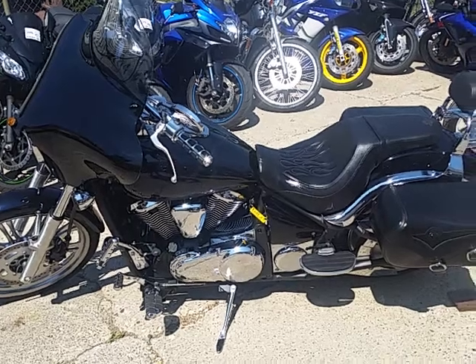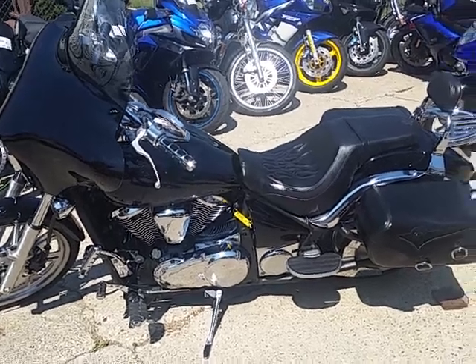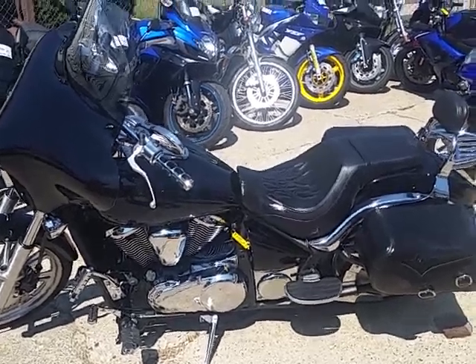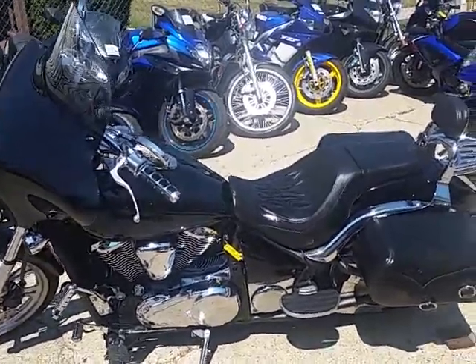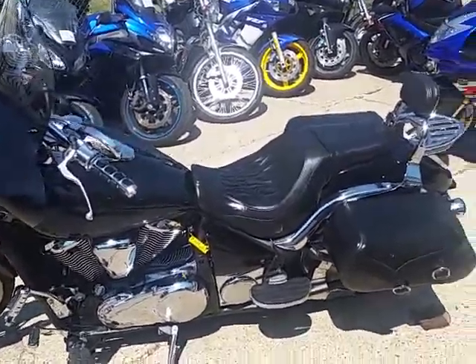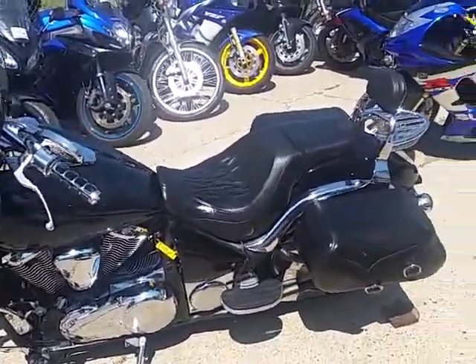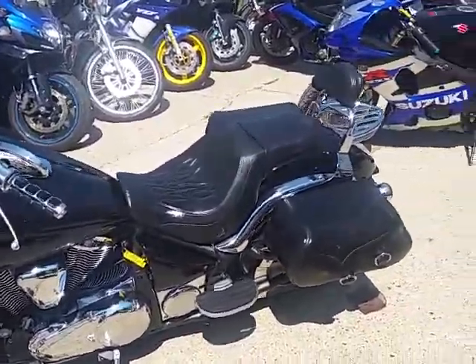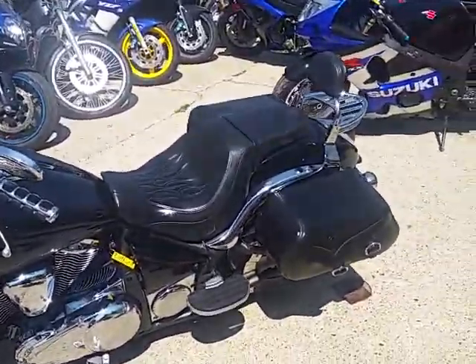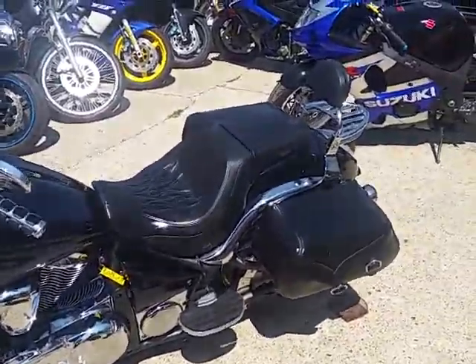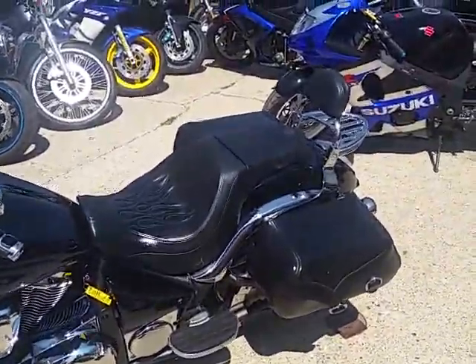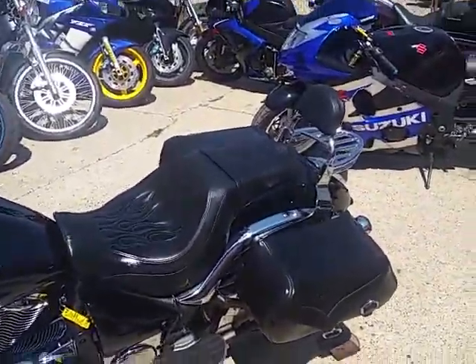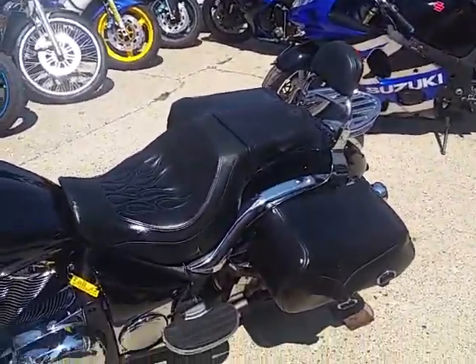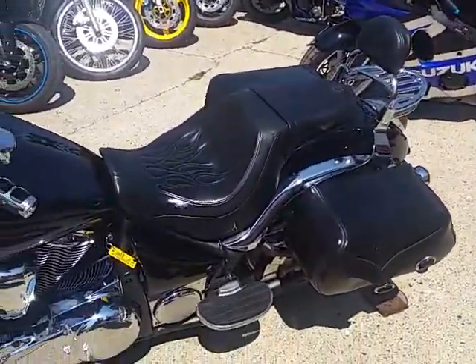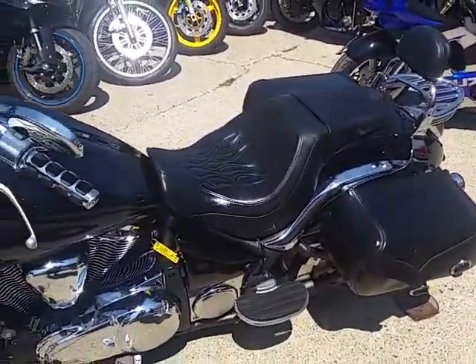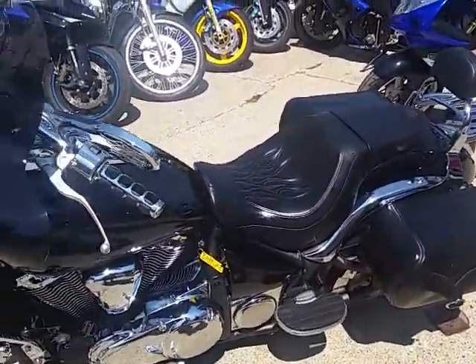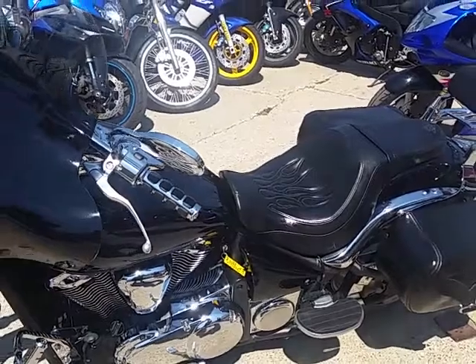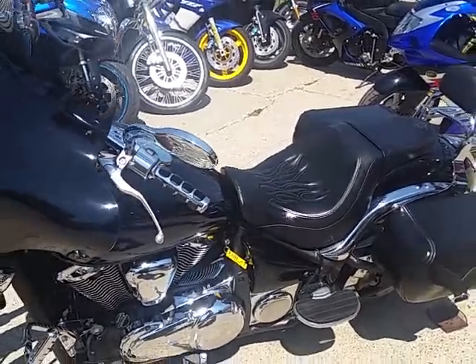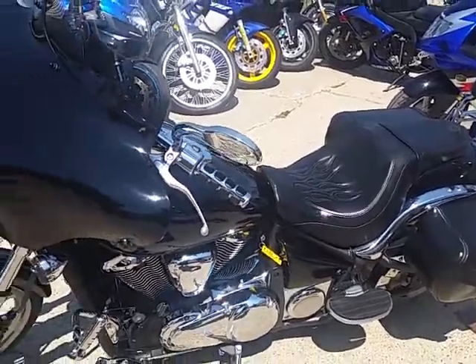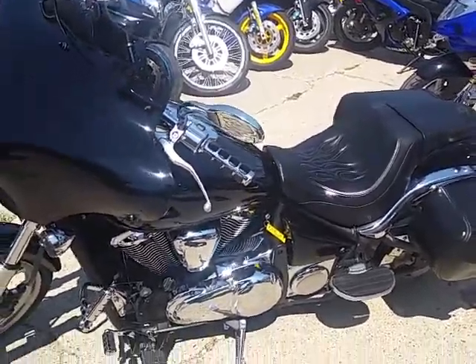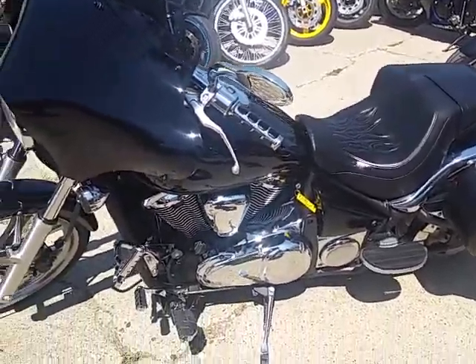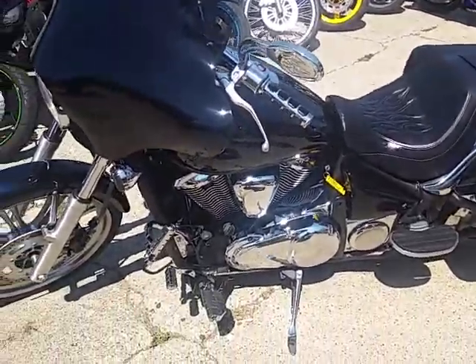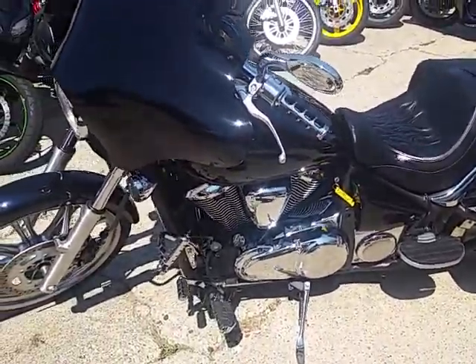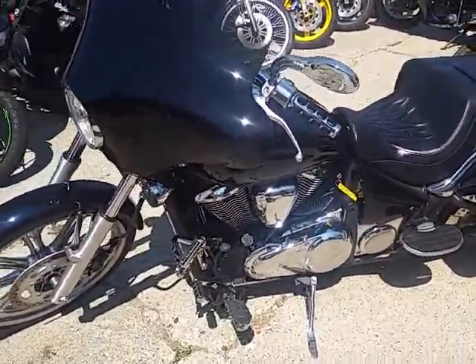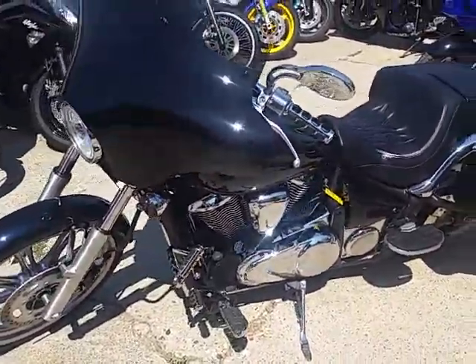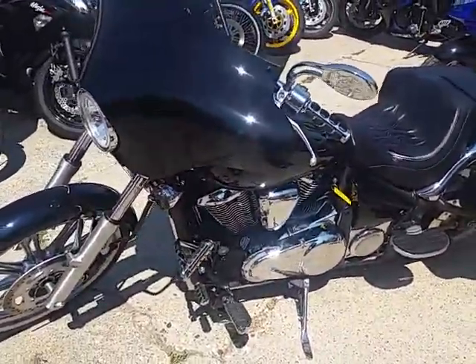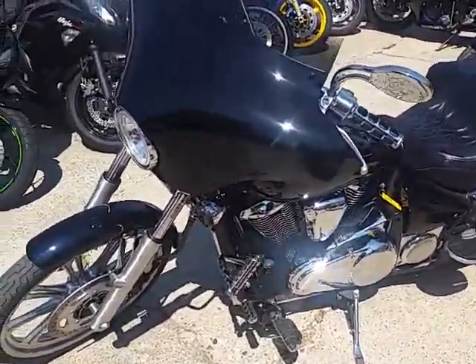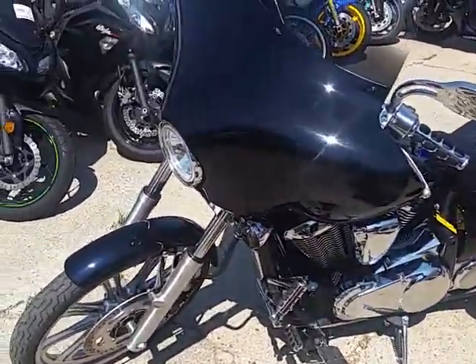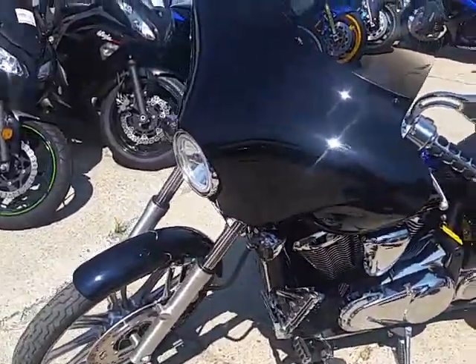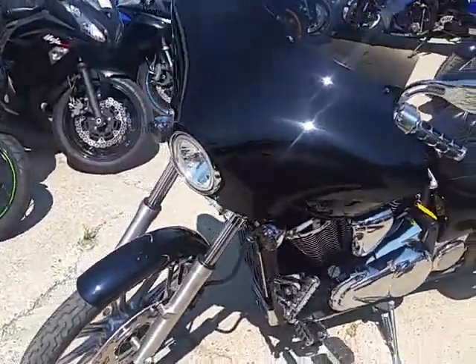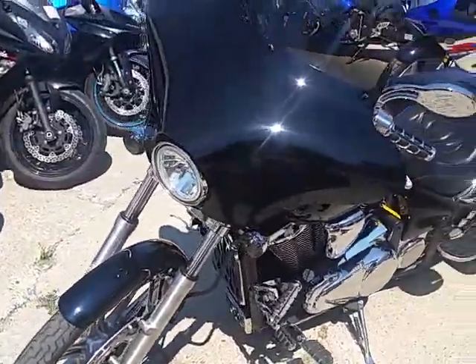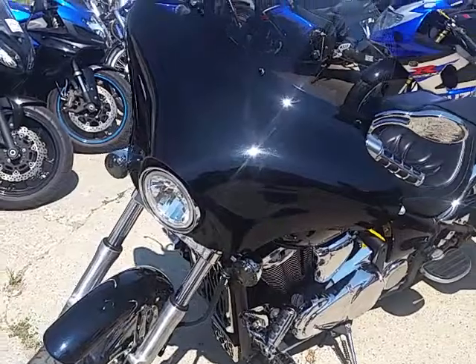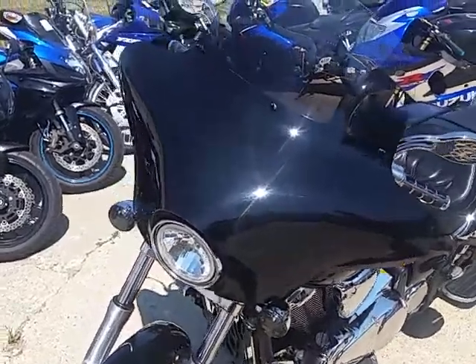Hey everyone, Chad at Approval Power Sports. Check out this 2009 used Kawasaki Vulcan 900 Custom. It's for sale and it's got all the extras.